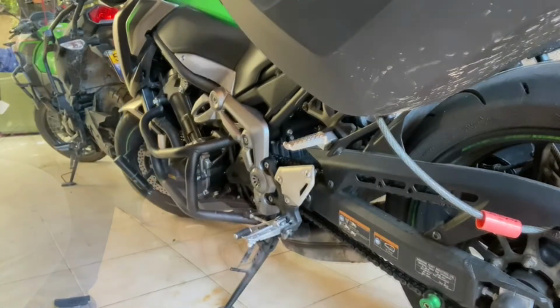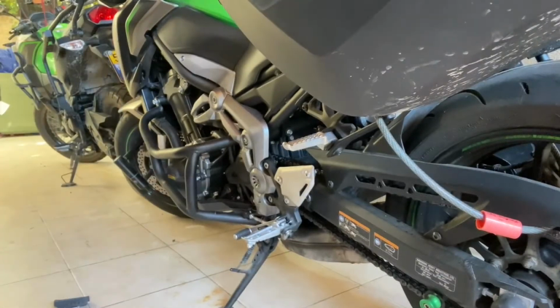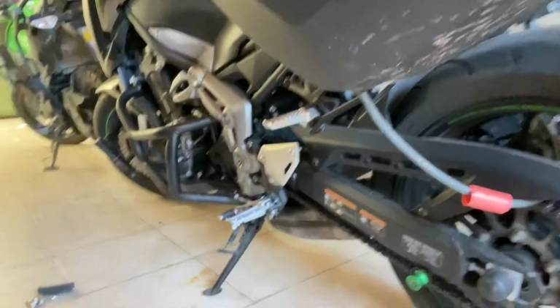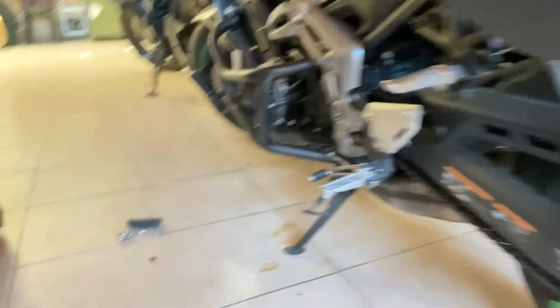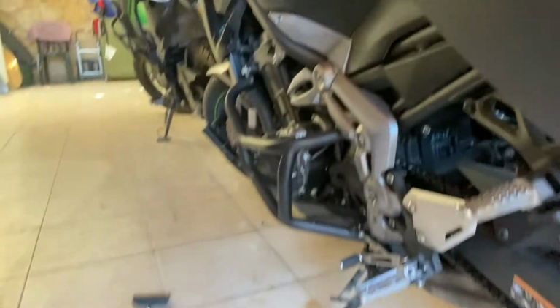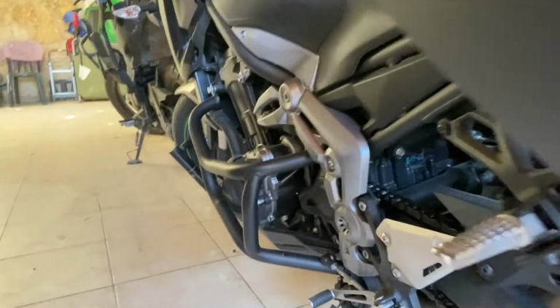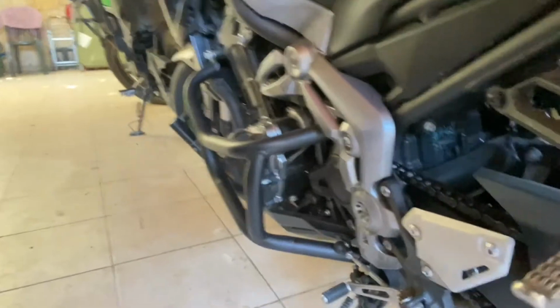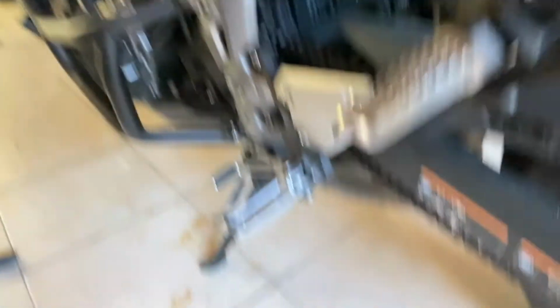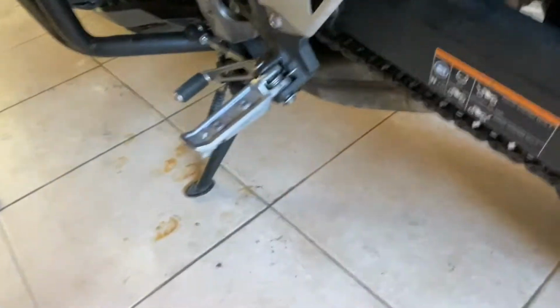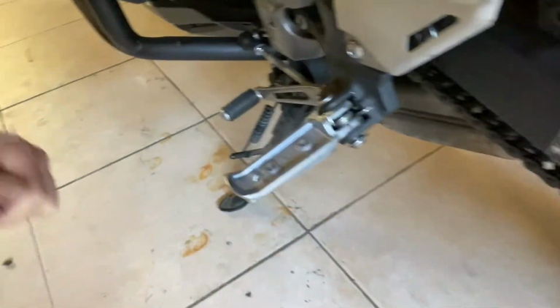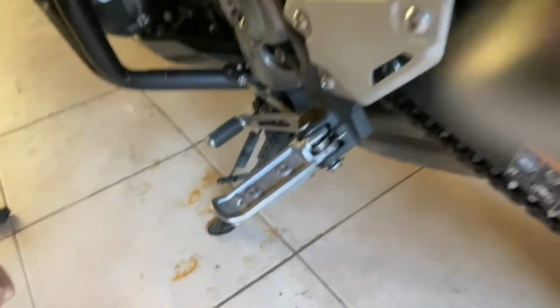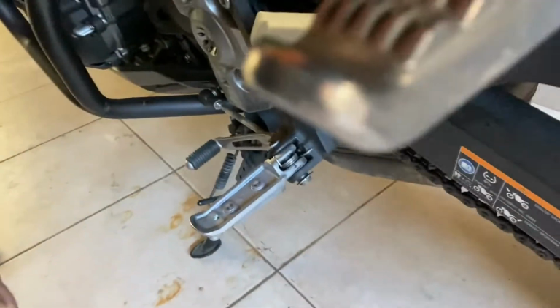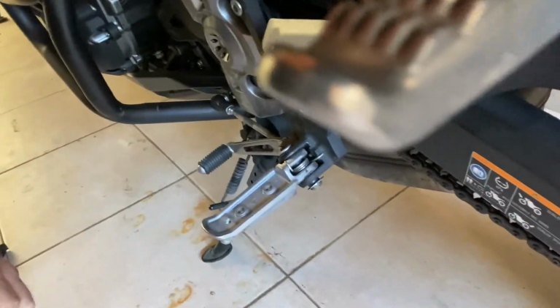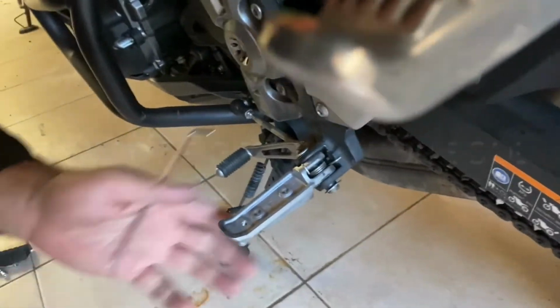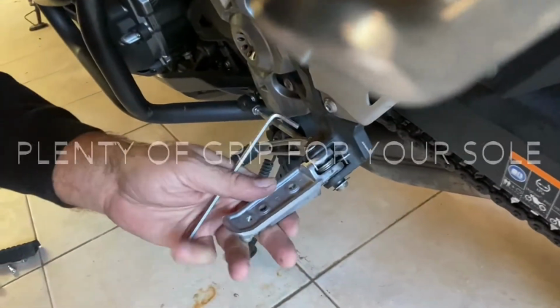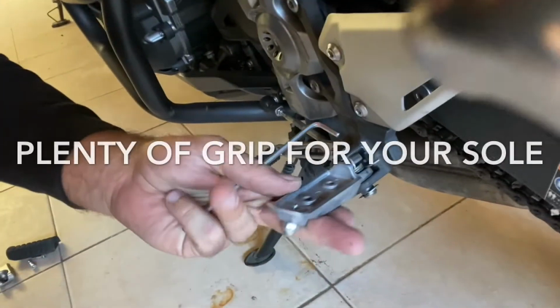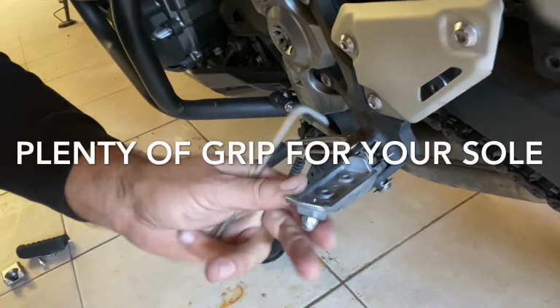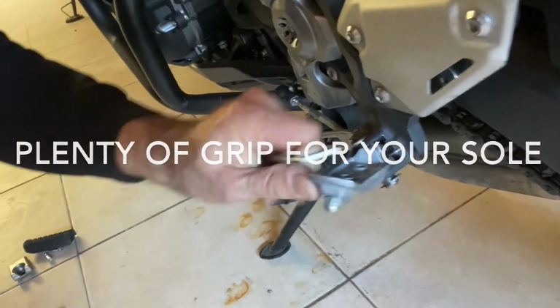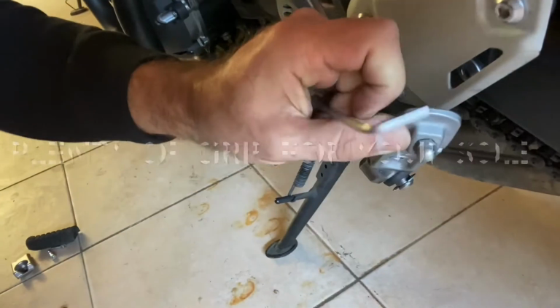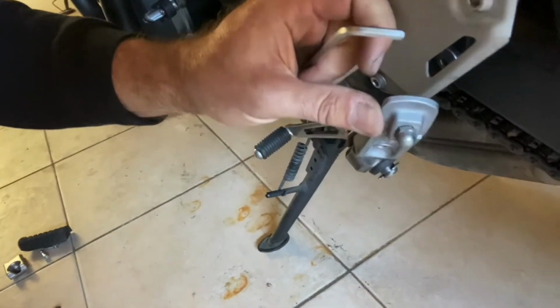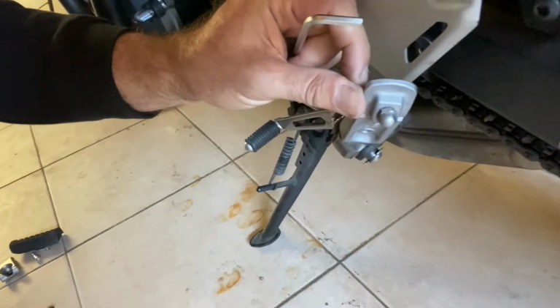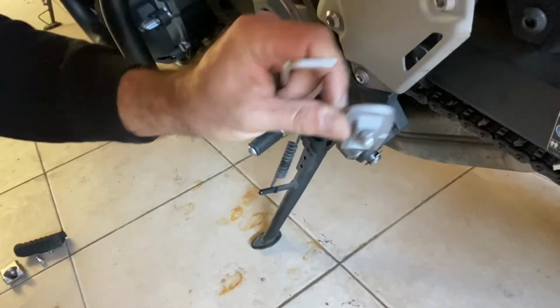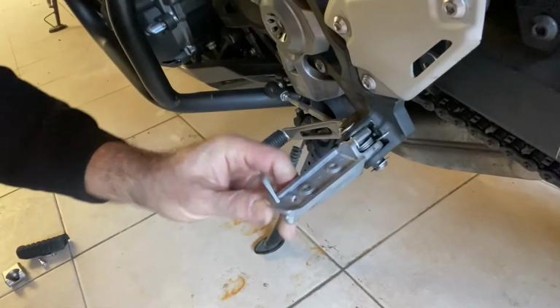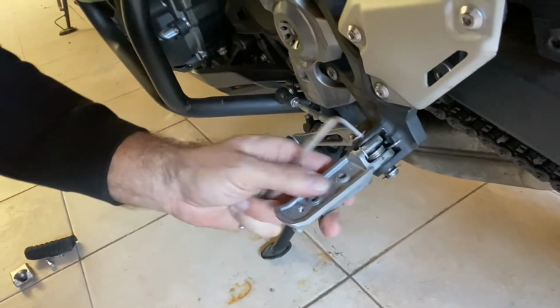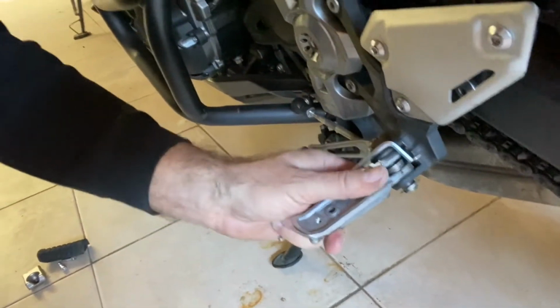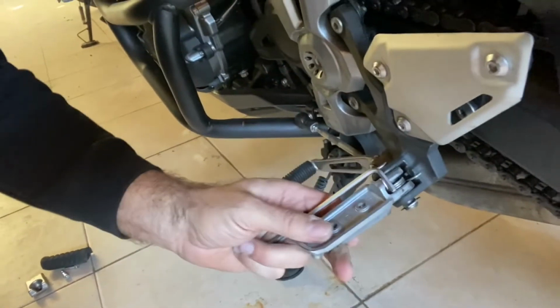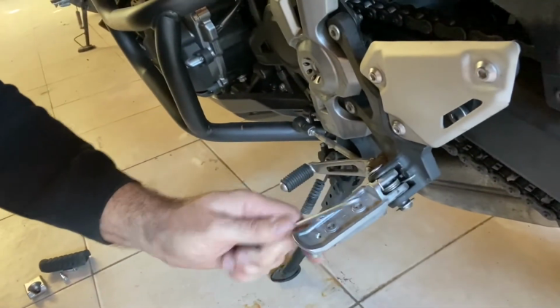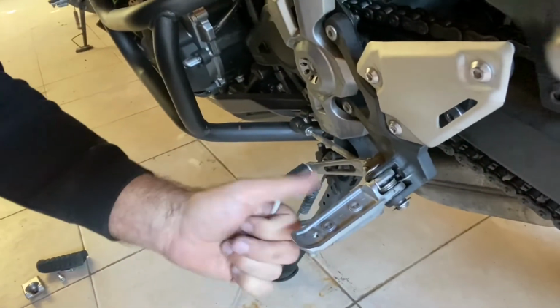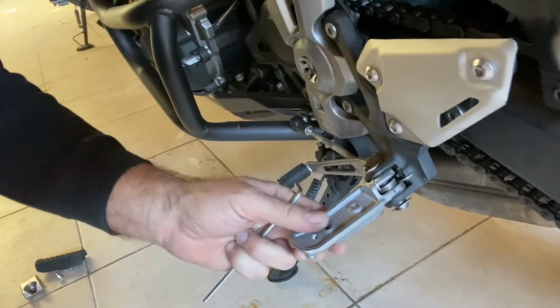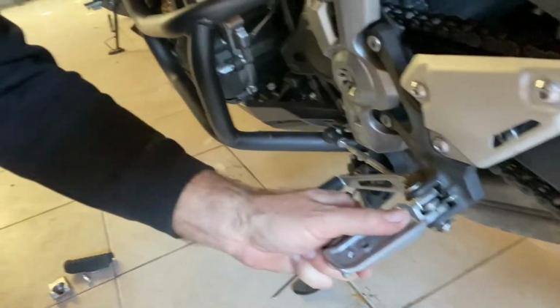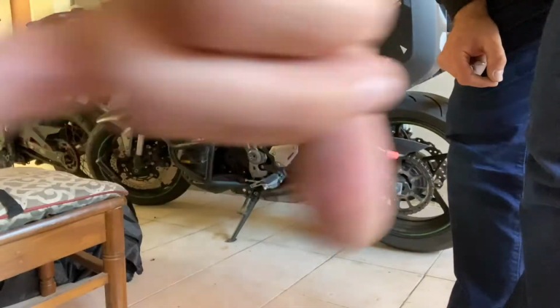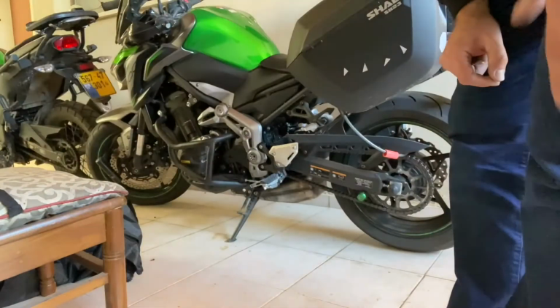This is how it looks without it. If you need more grip, you could of course carve out some notches with your Dremel tool. Now let's look at knee bend.